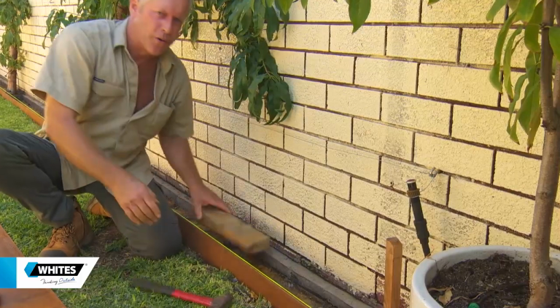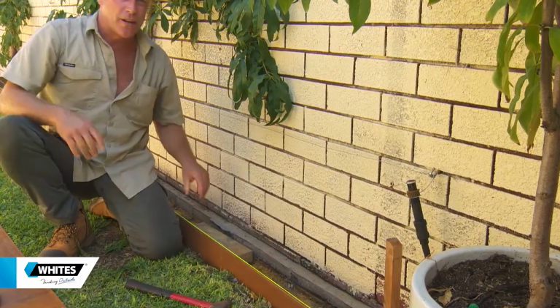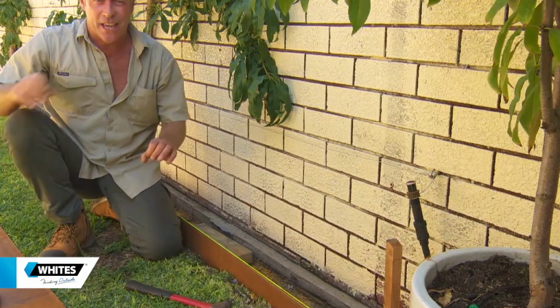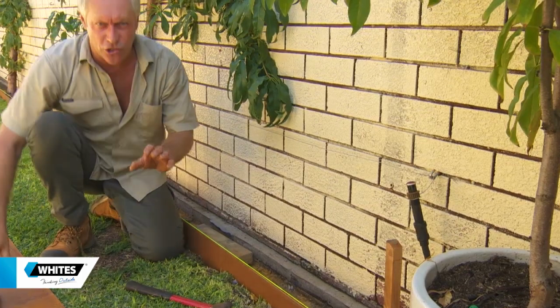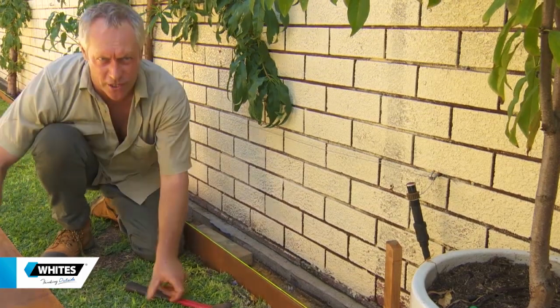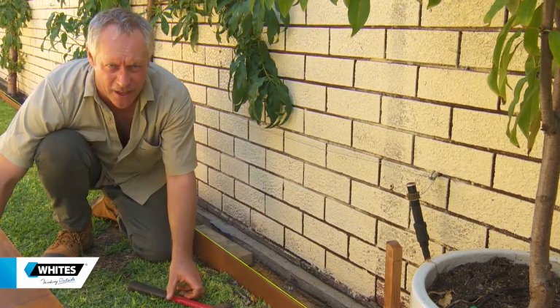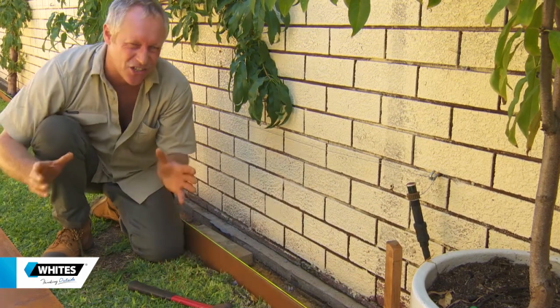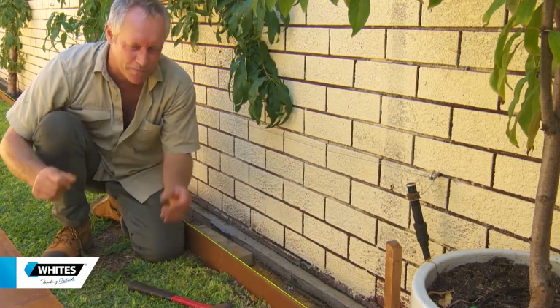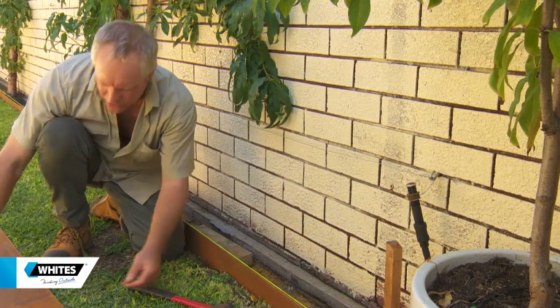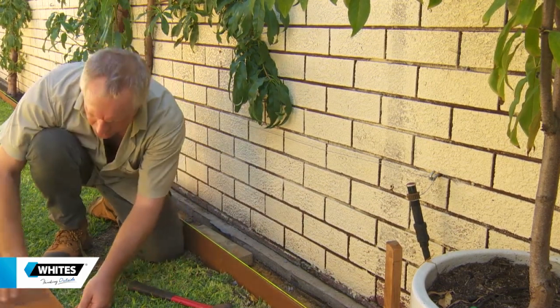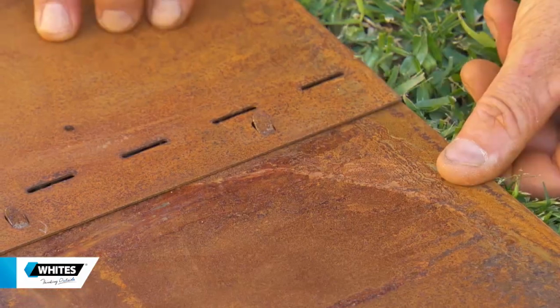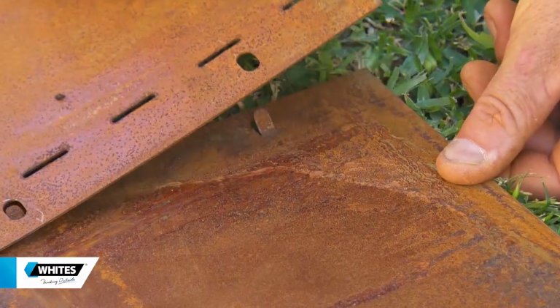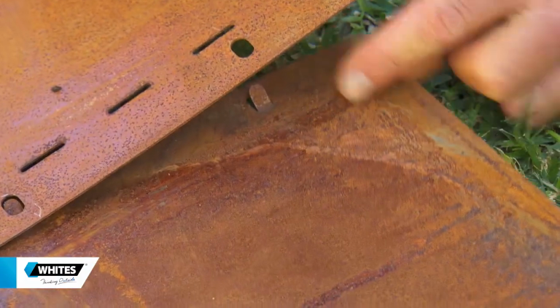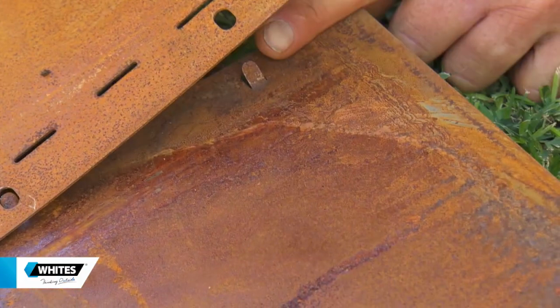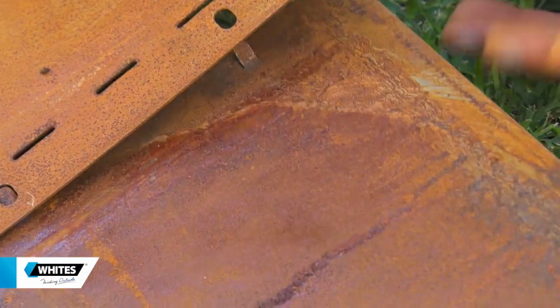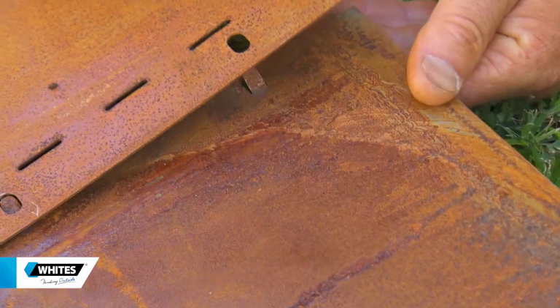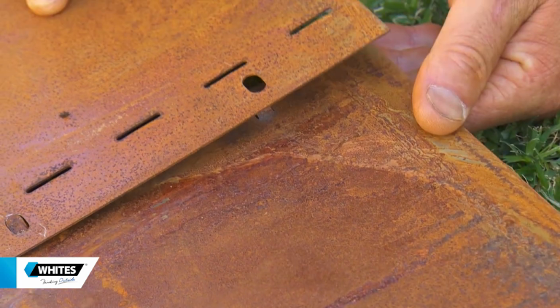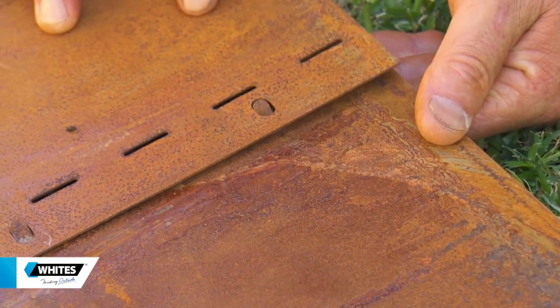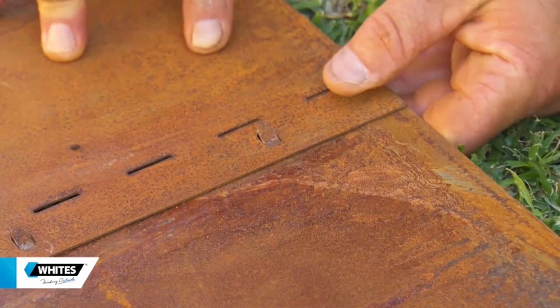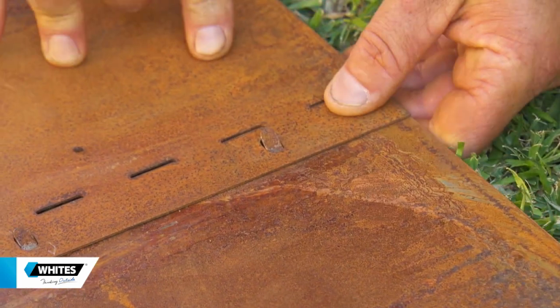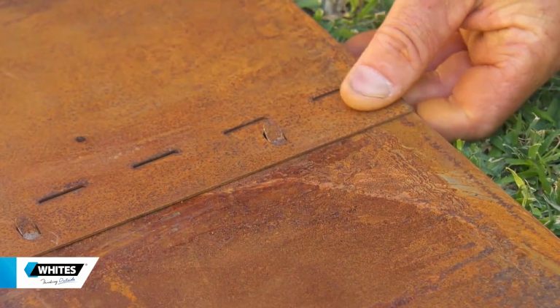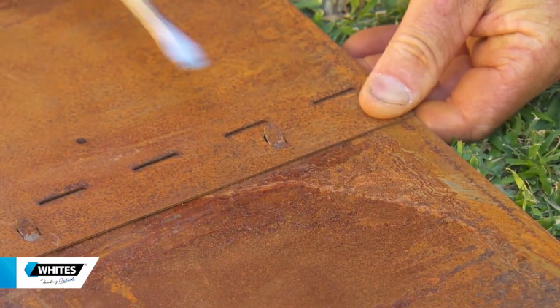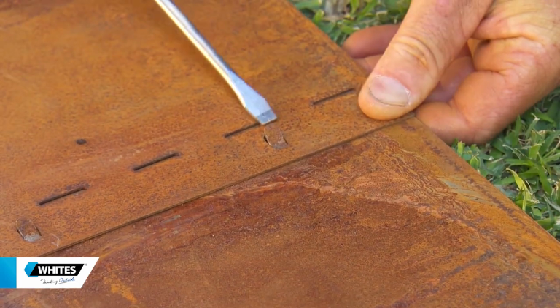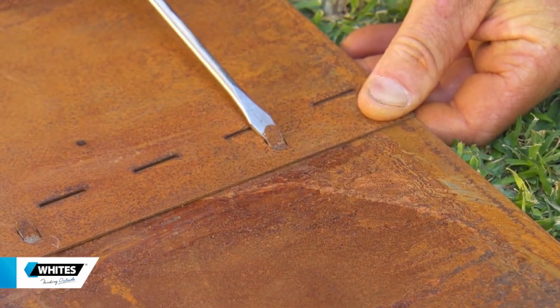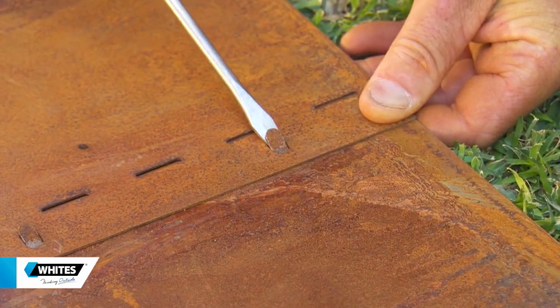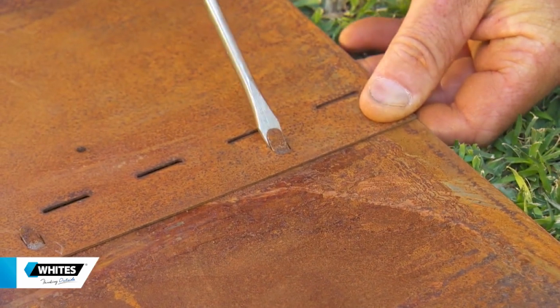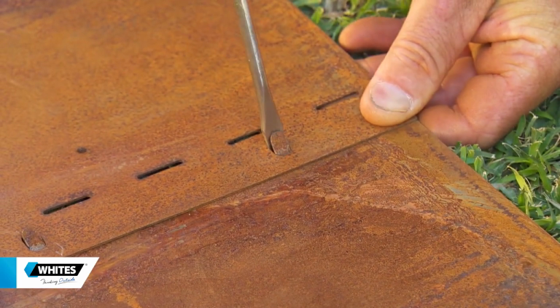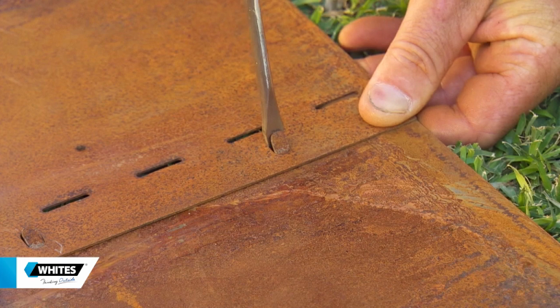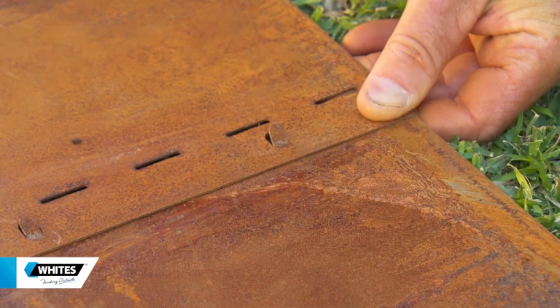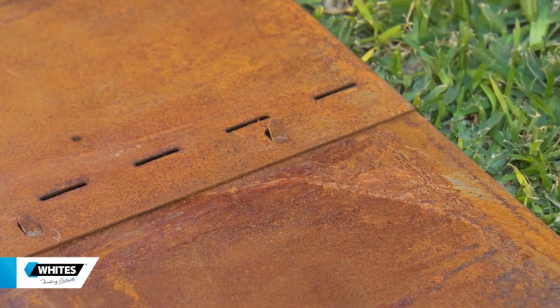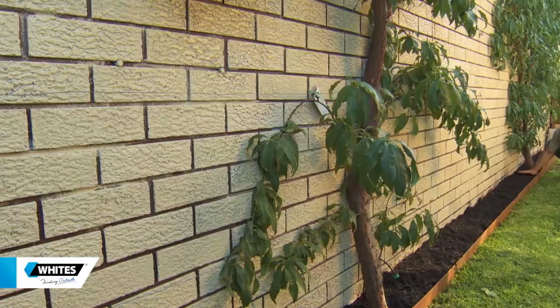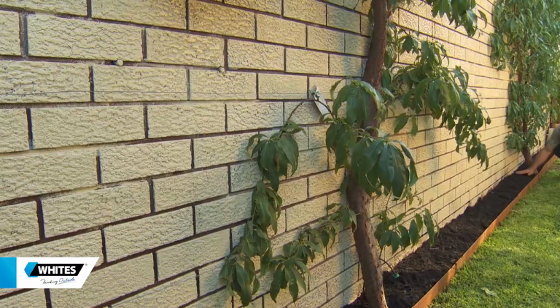If you're wondering how the edging joins together, it's a simple but effective system. You just line up these lugs on one side with the holes of the other, bend them over with the screwdriver, and job's done.